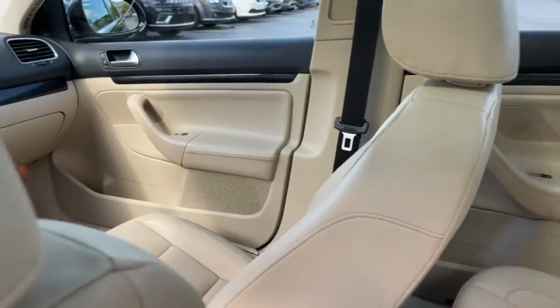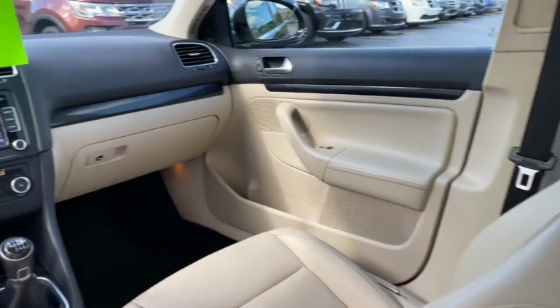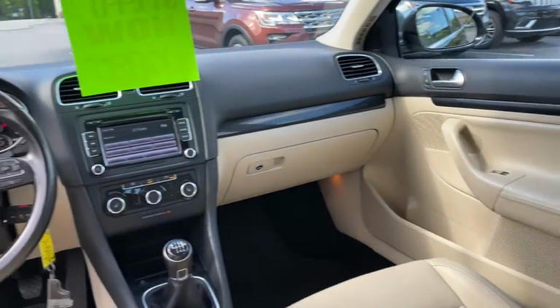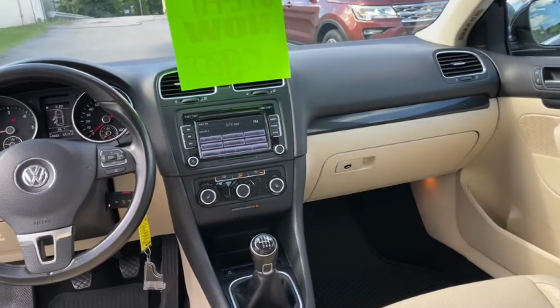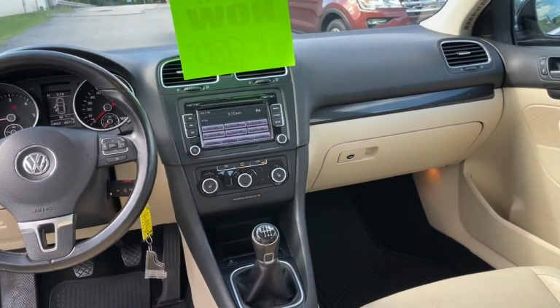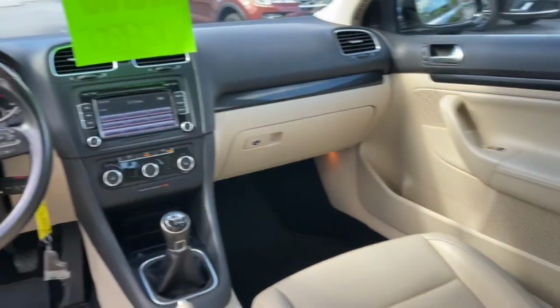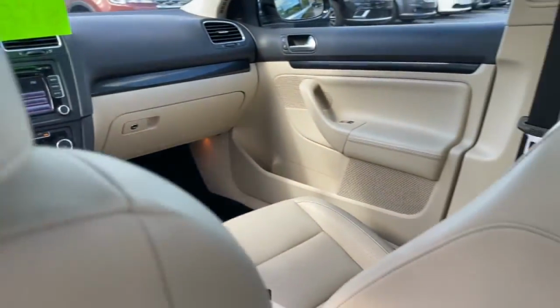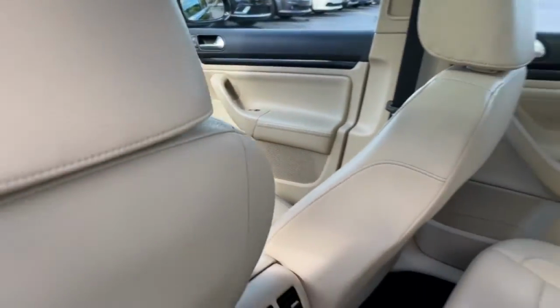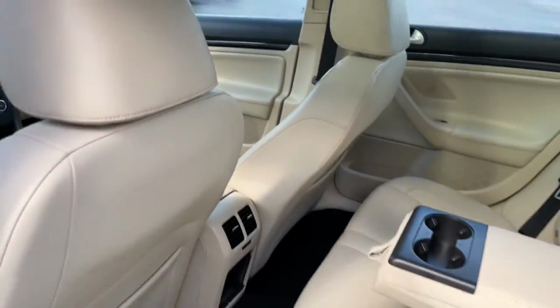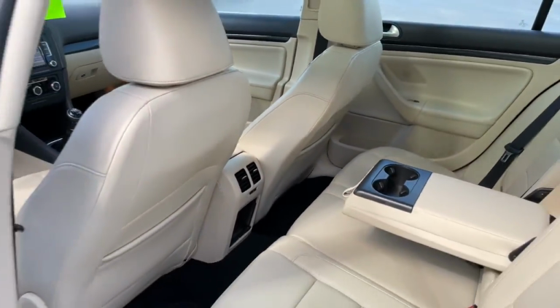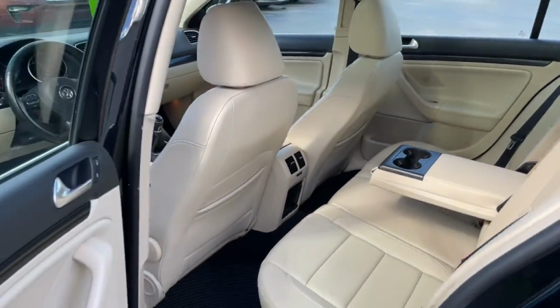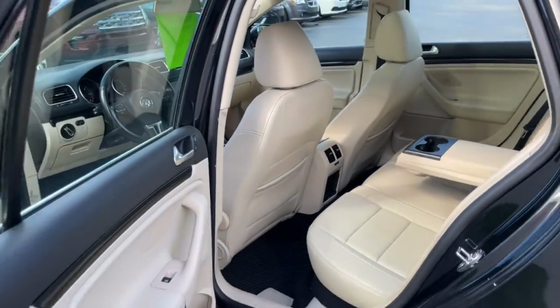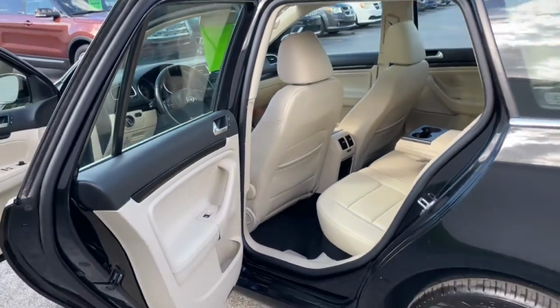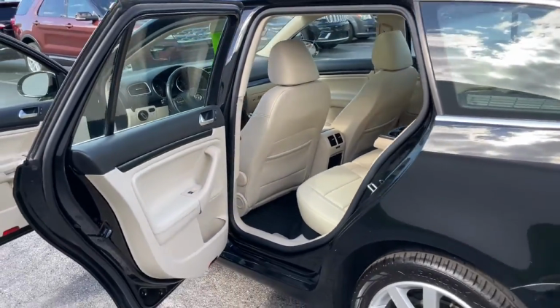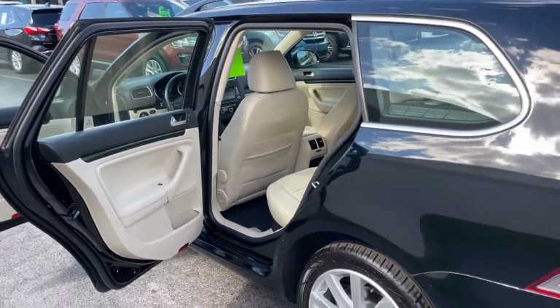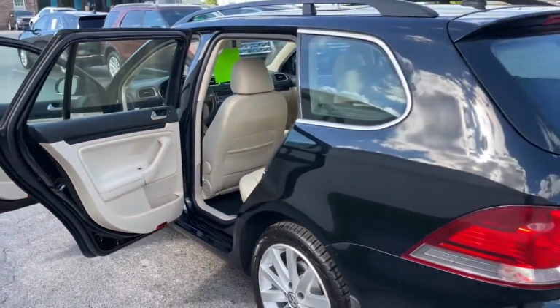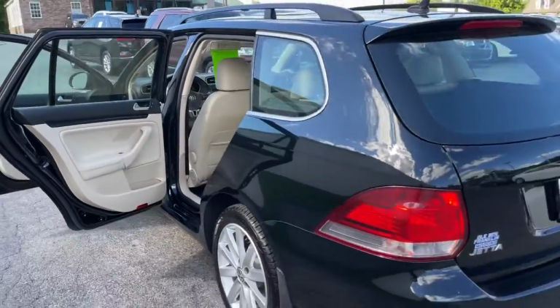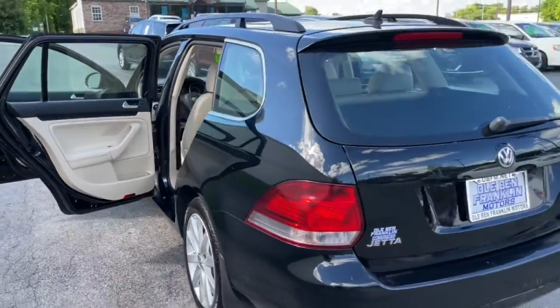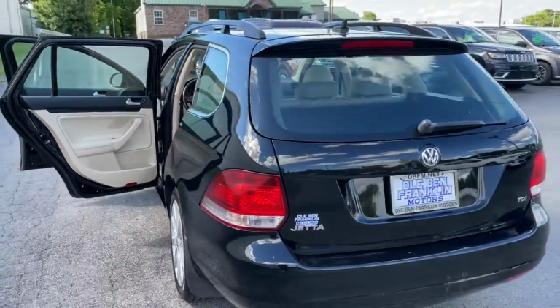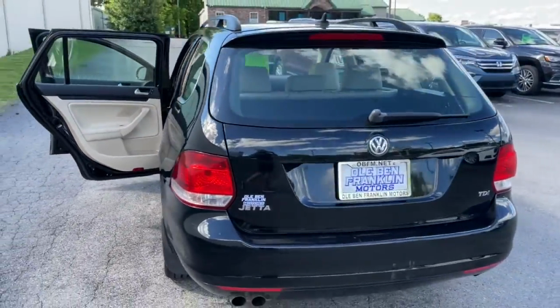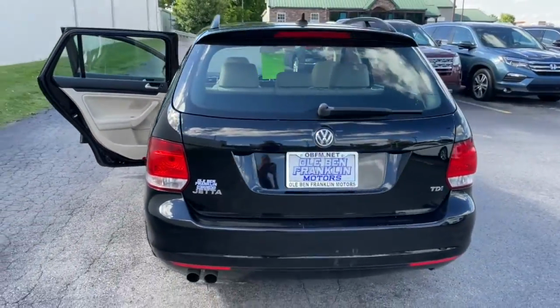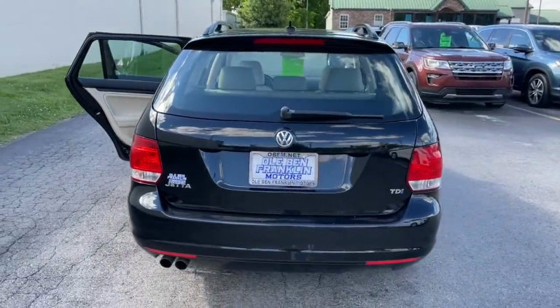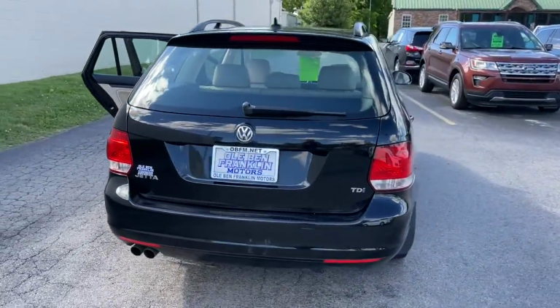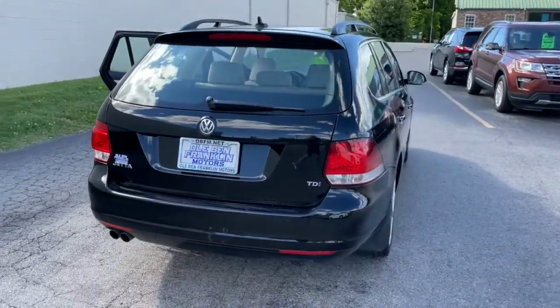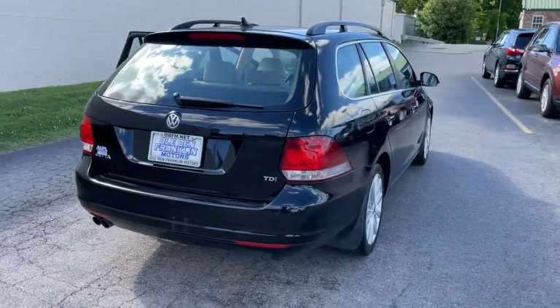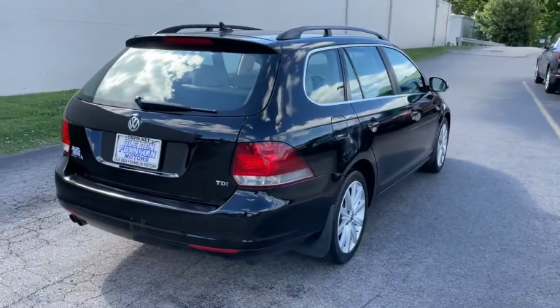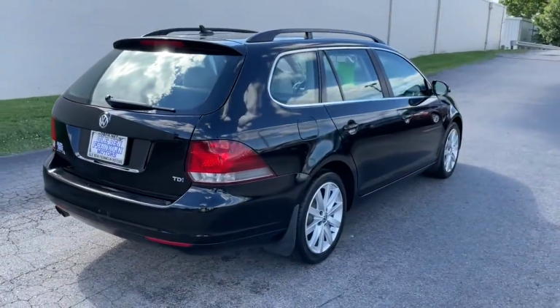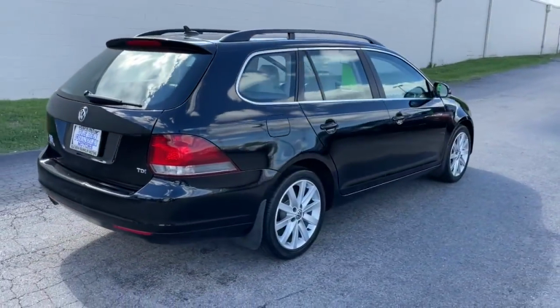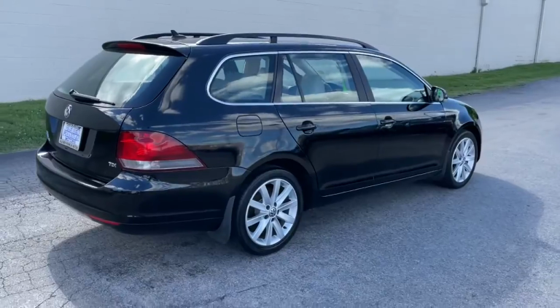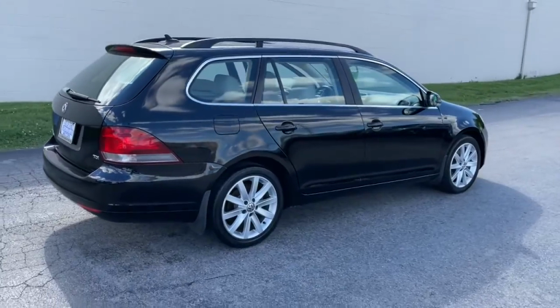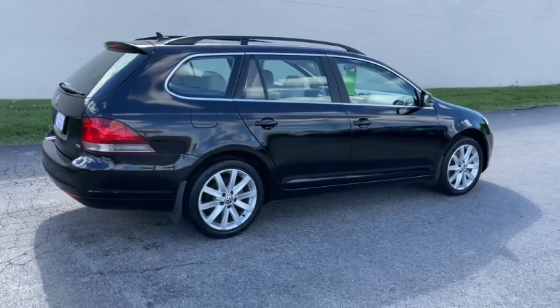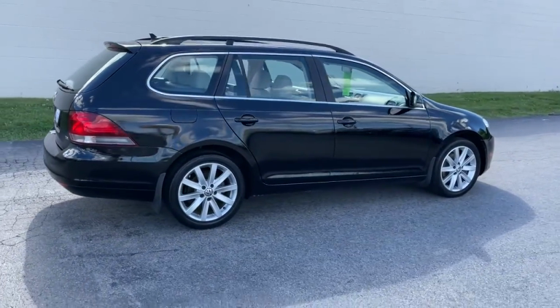These are just some of the great options this vehicle comes with: keyless entry, sunroof/moonroof, alarm, tire pressure monitoring system, aluminum wheels, Bluetooth connection, and heated front seats.